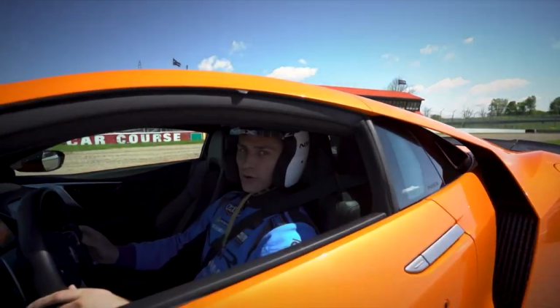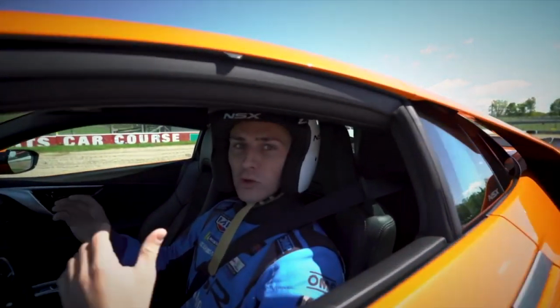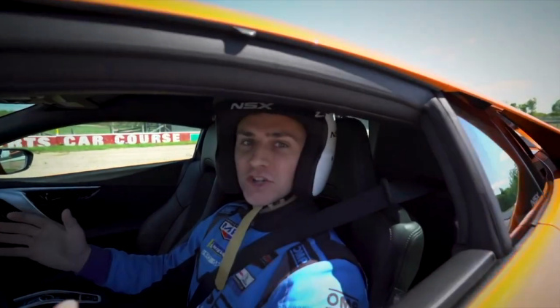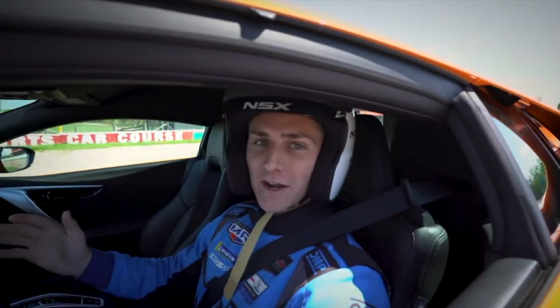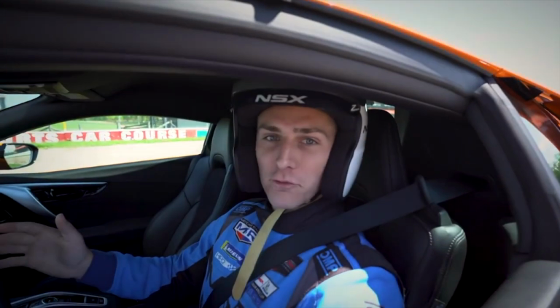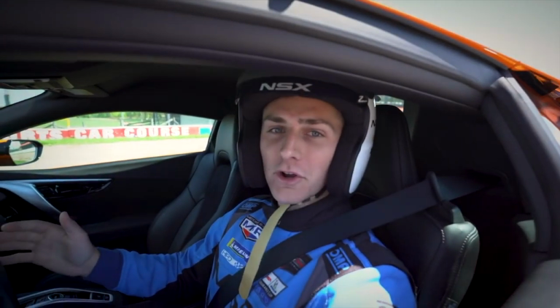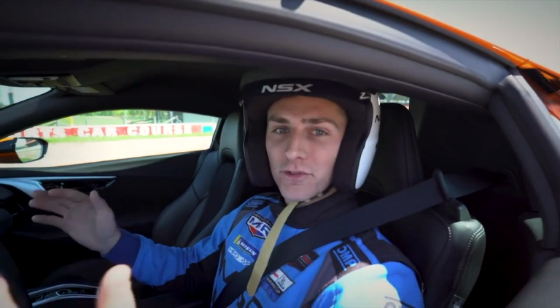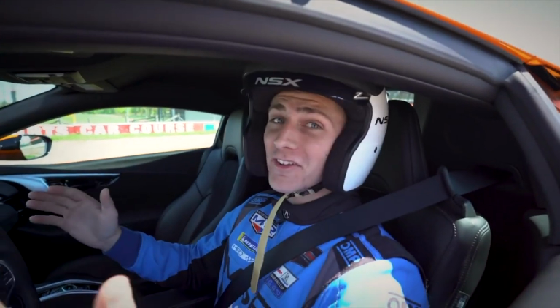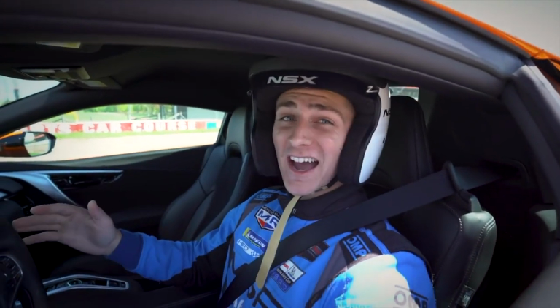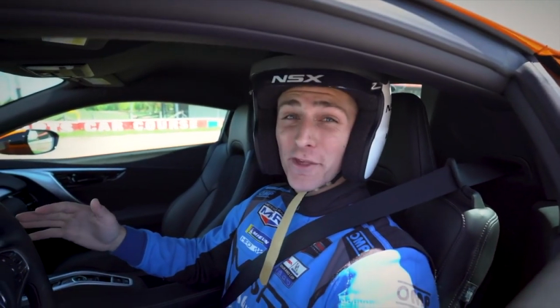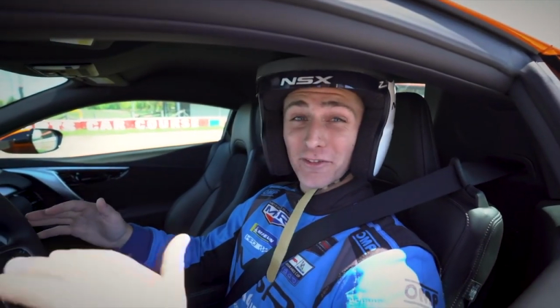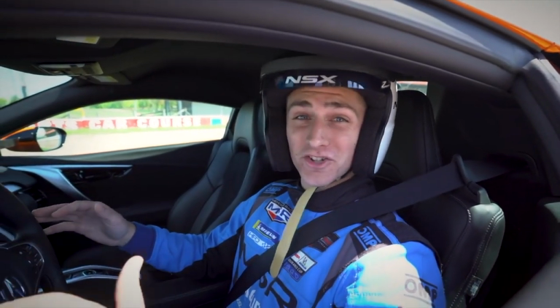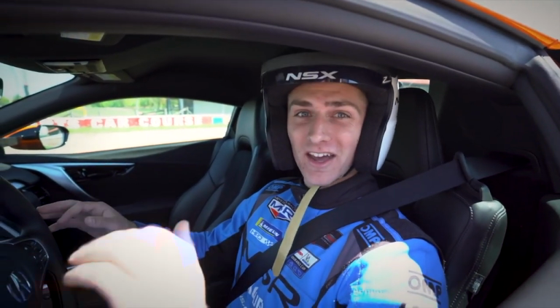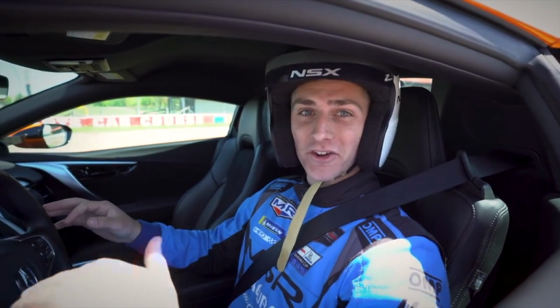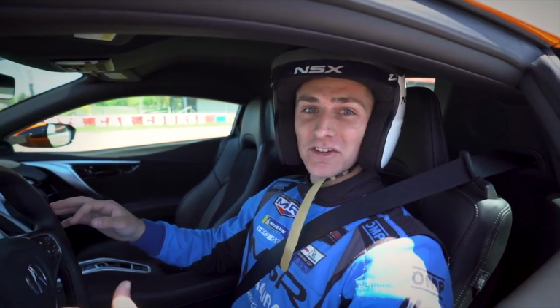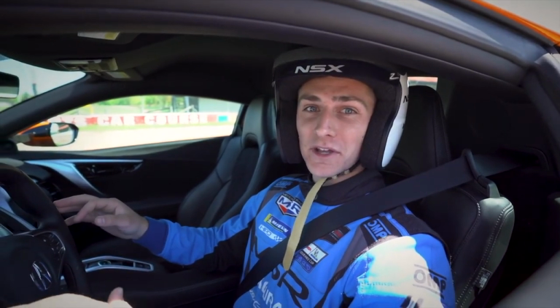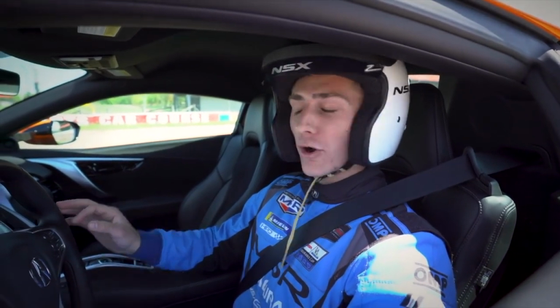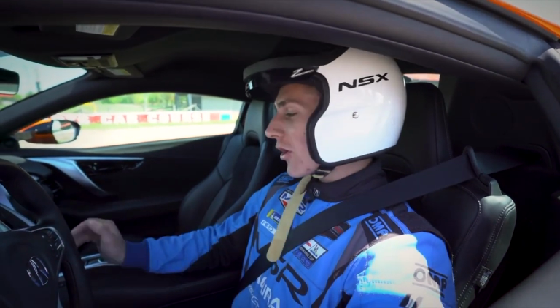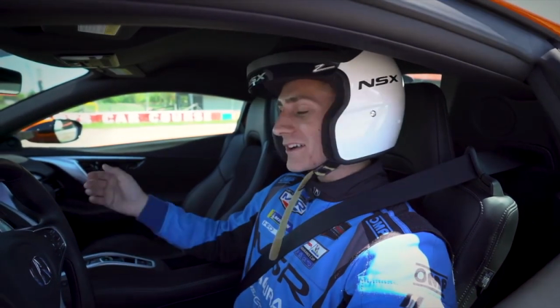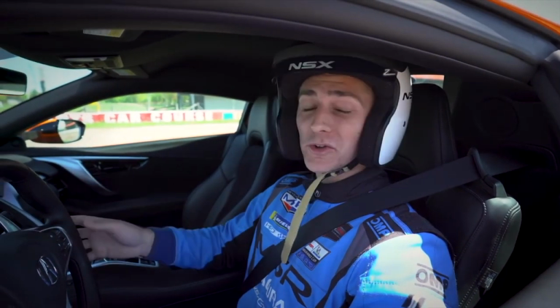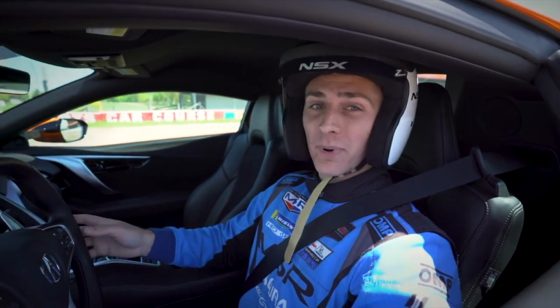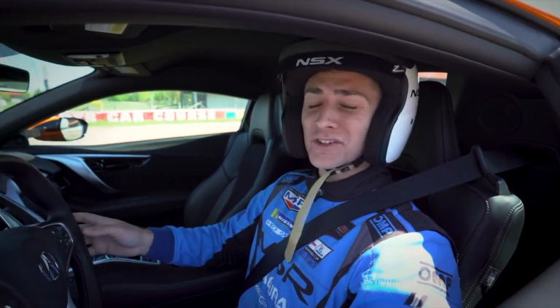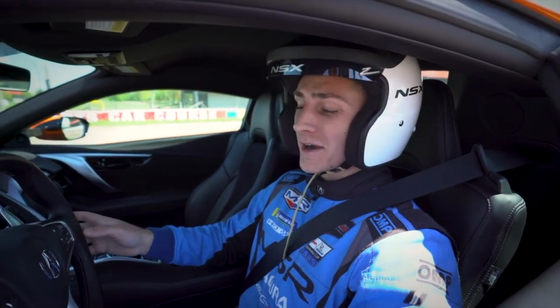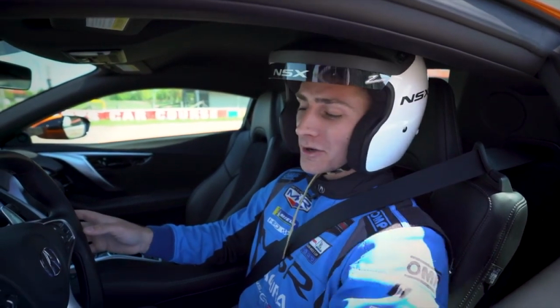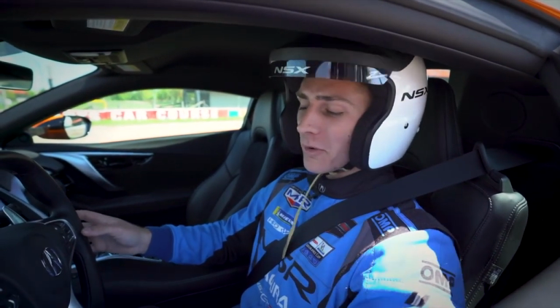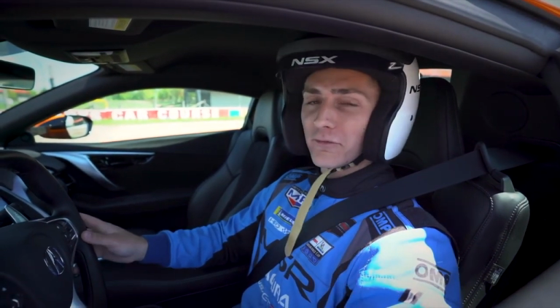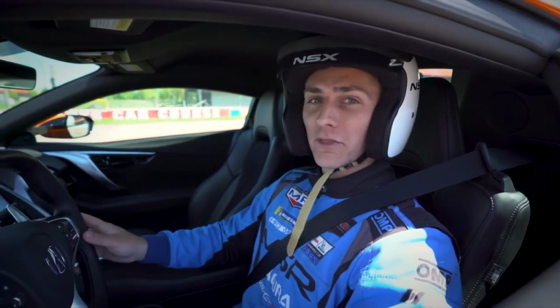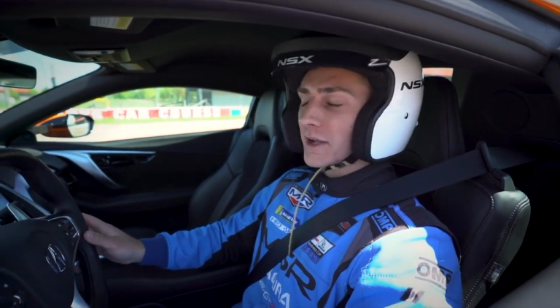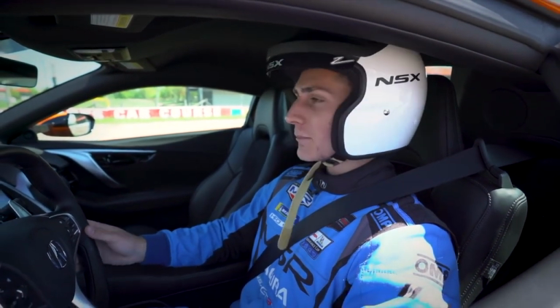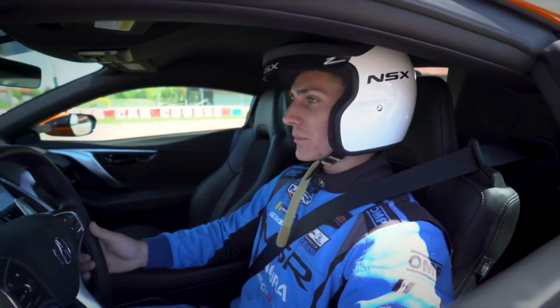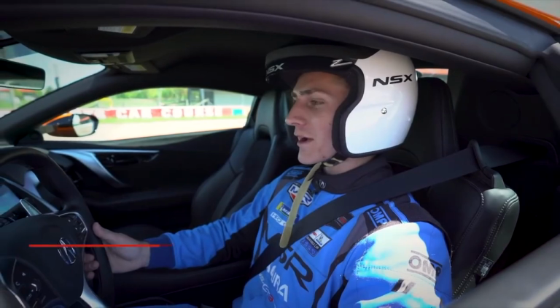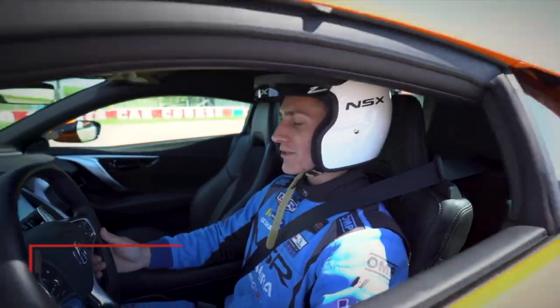Launching the NSX road car is definitely a lot easier than launching the NSX GT3 EVO. All I need to do is pop it into track mode, put my left foot on the brake, and build up the revs.